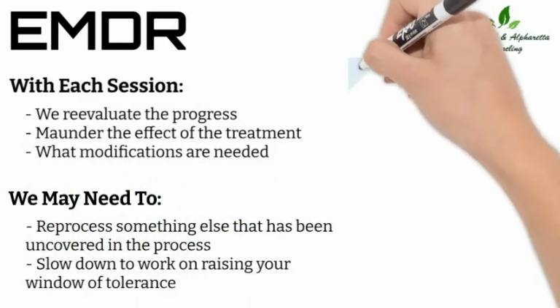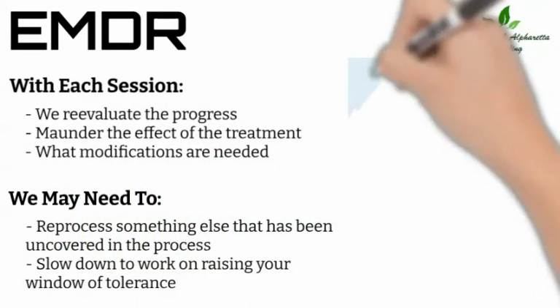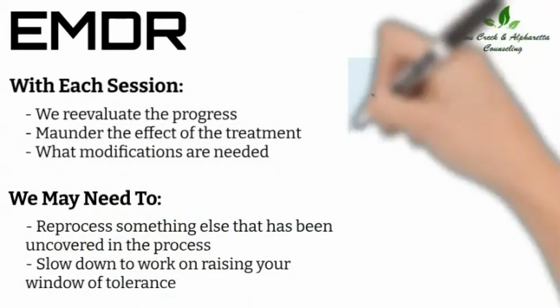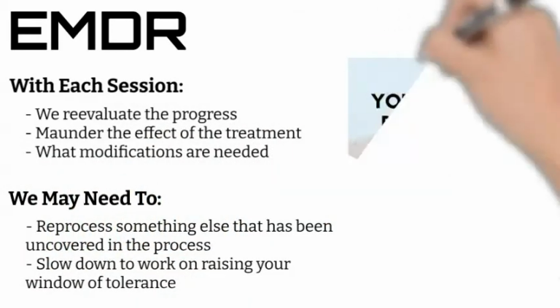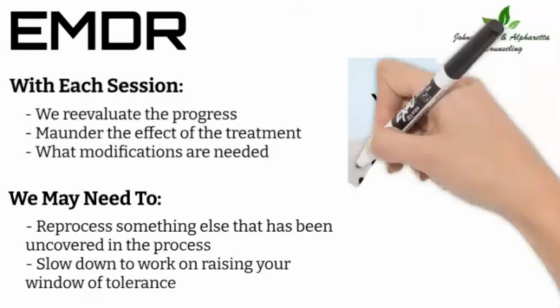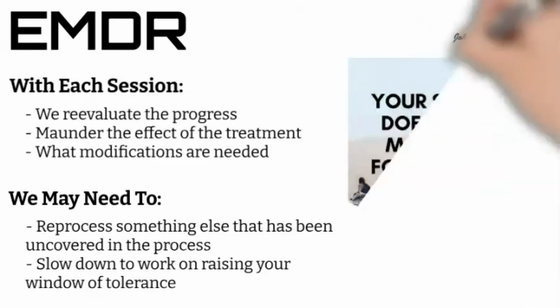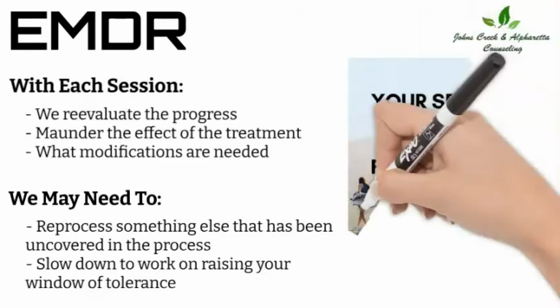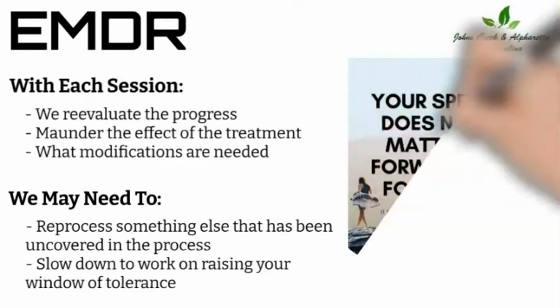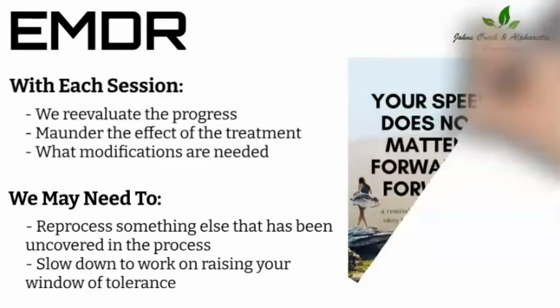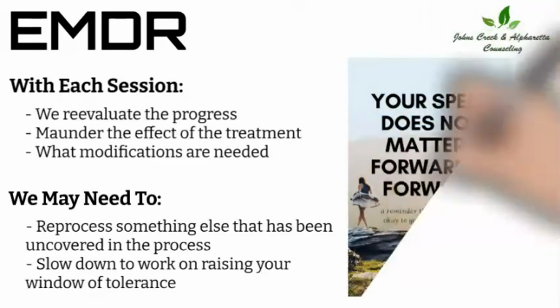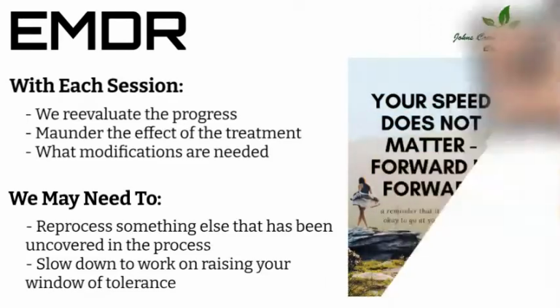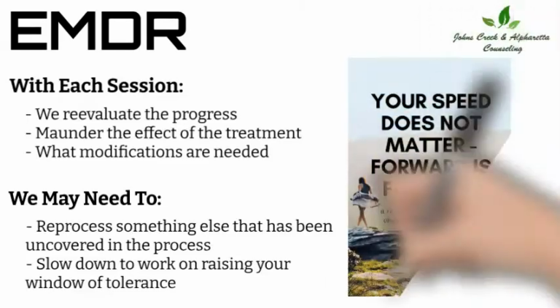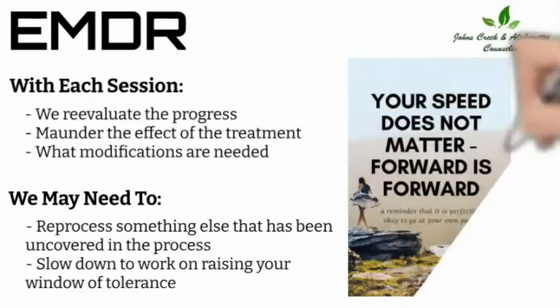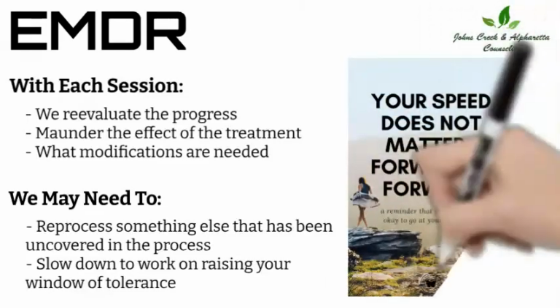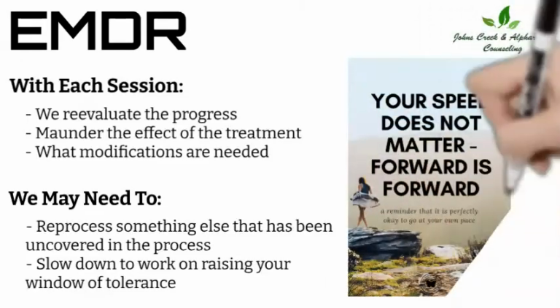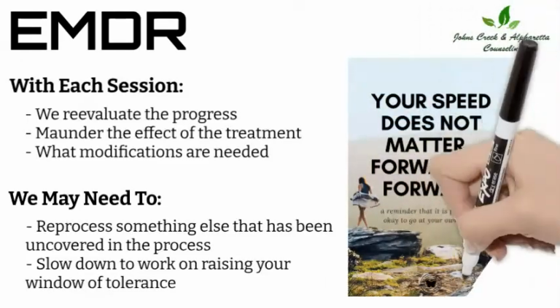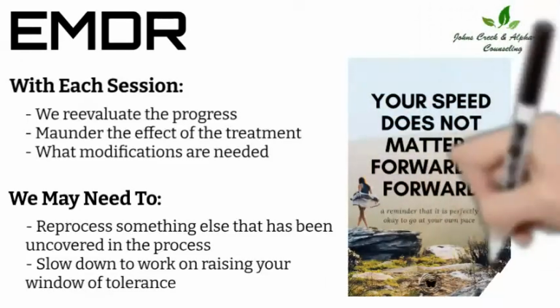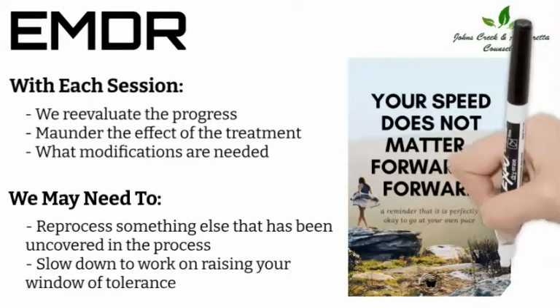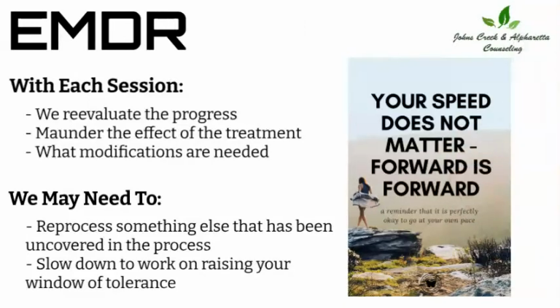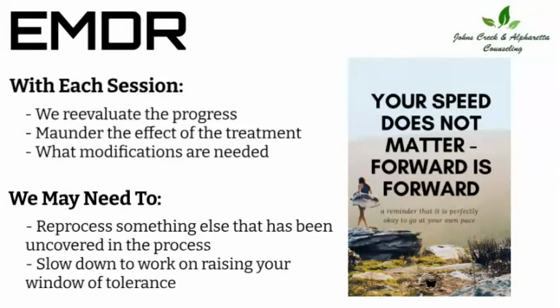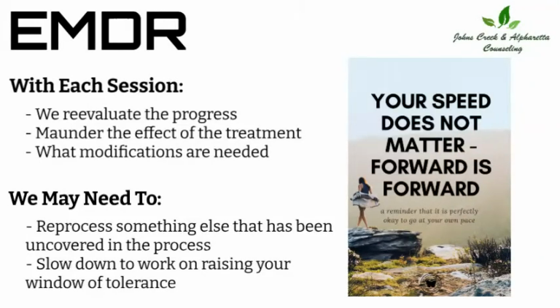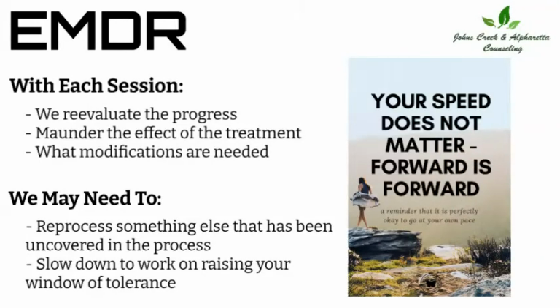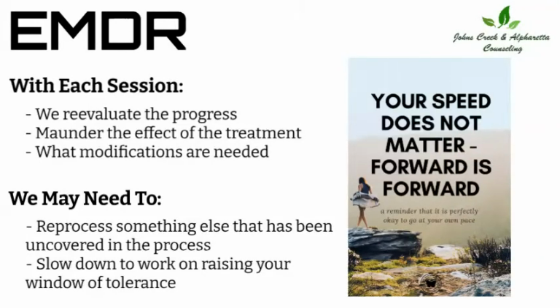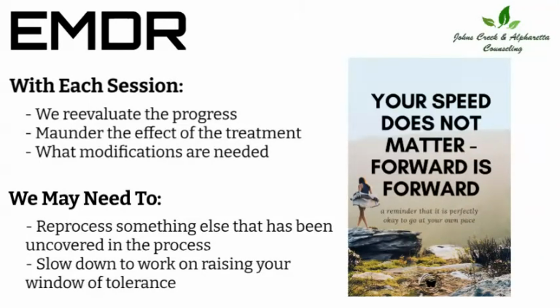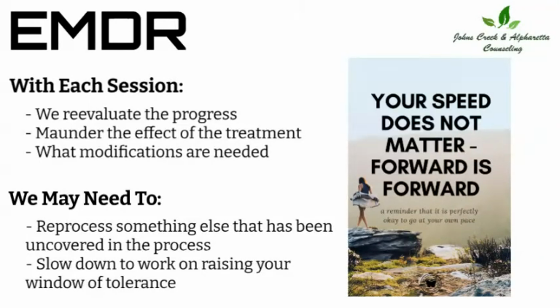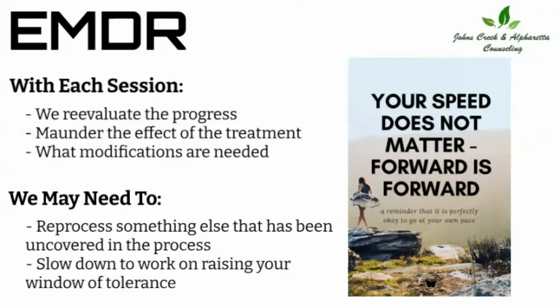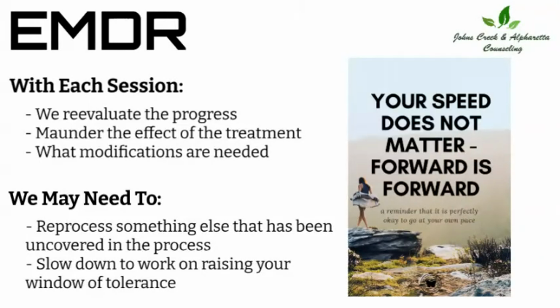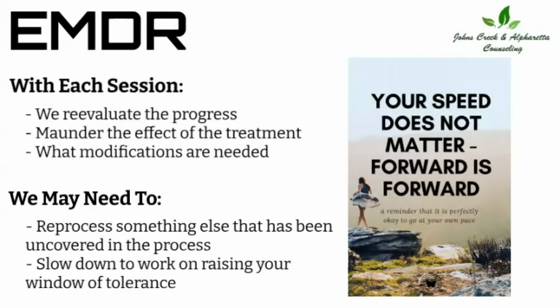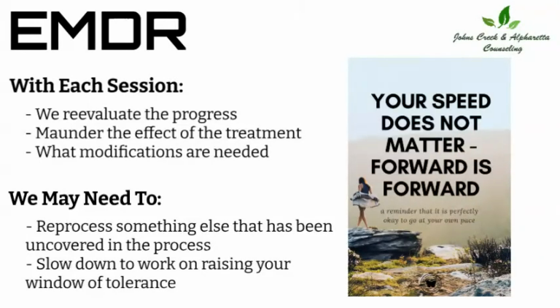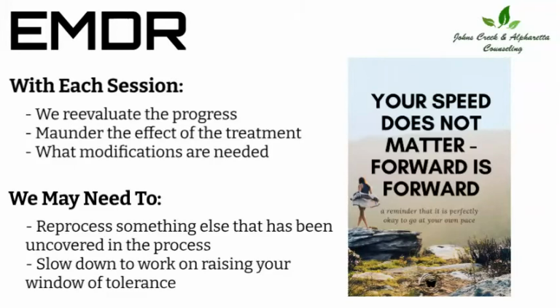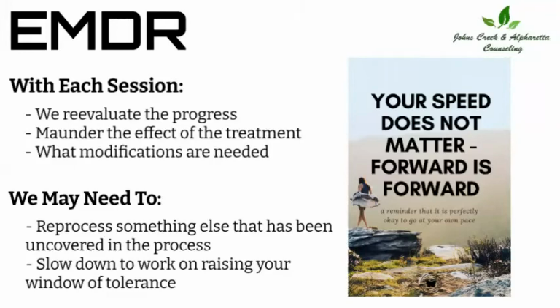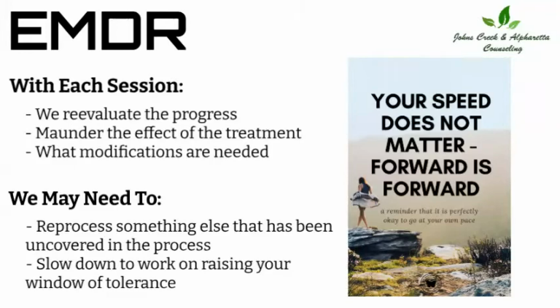The main thing to remember is that therapy of any kind always goes at your pace. As counselors, we do not have an agenda or a timeline for treatment, but we move along with you as you are ready.